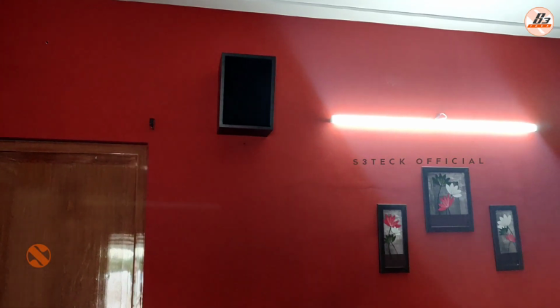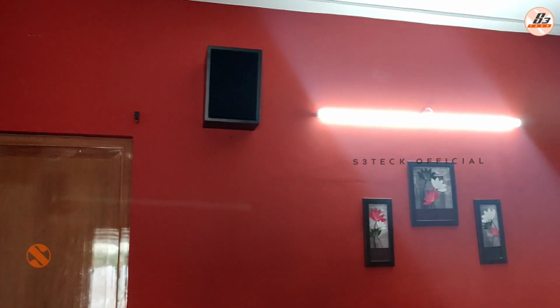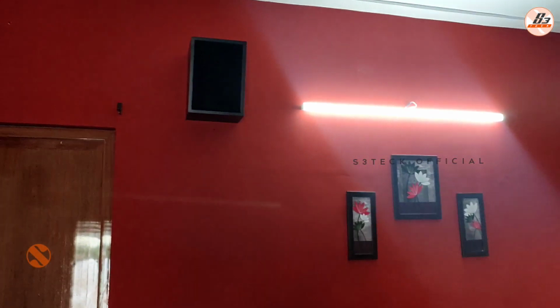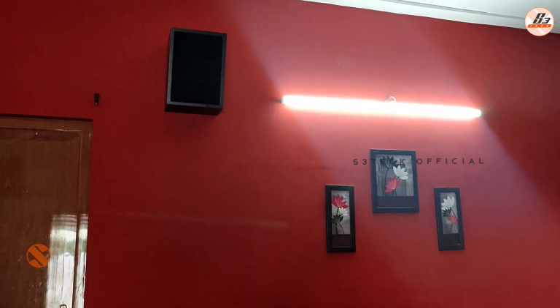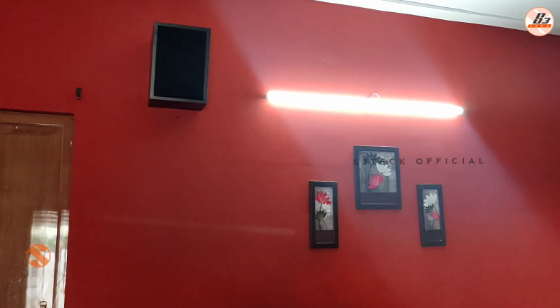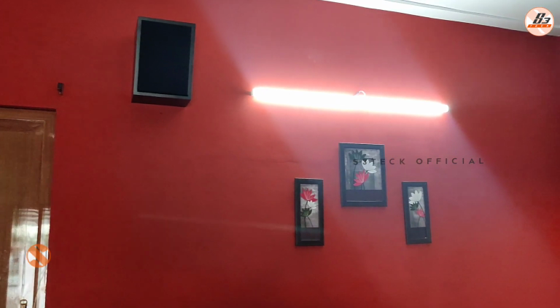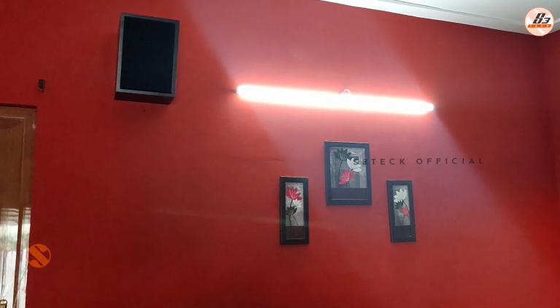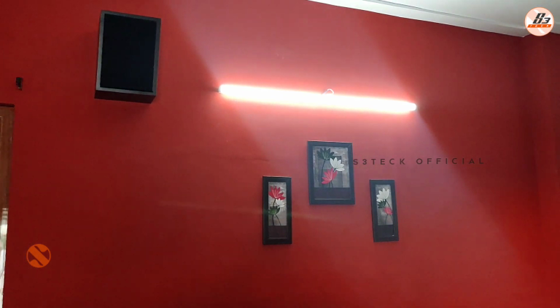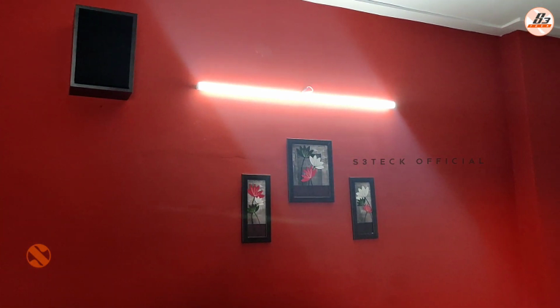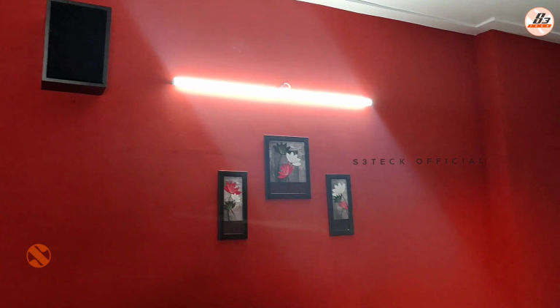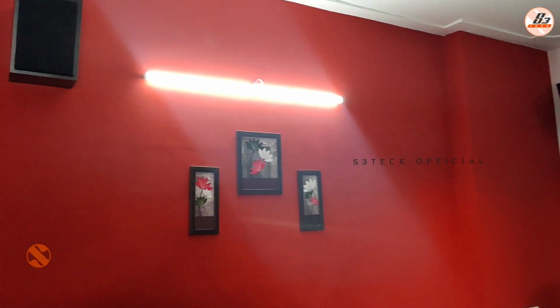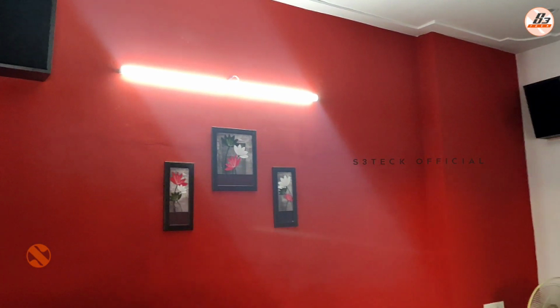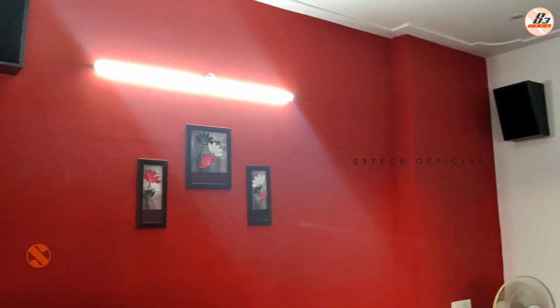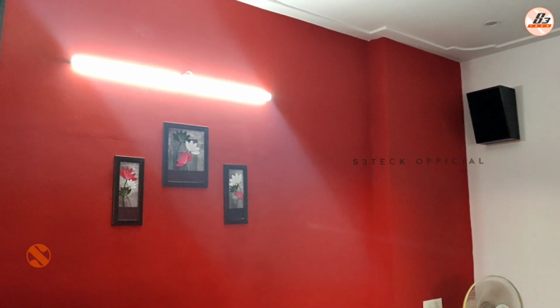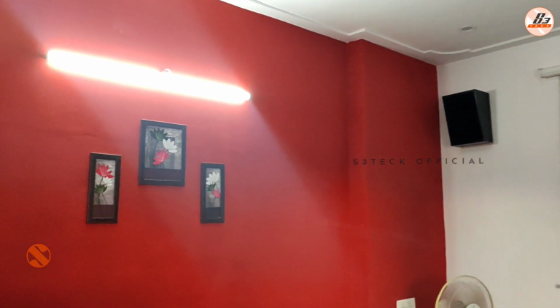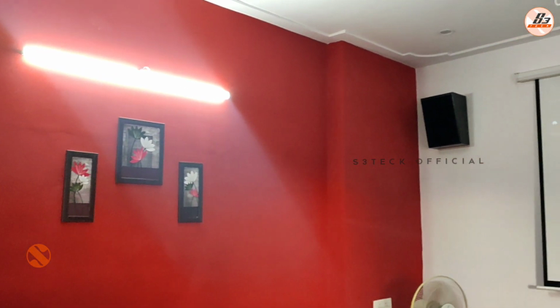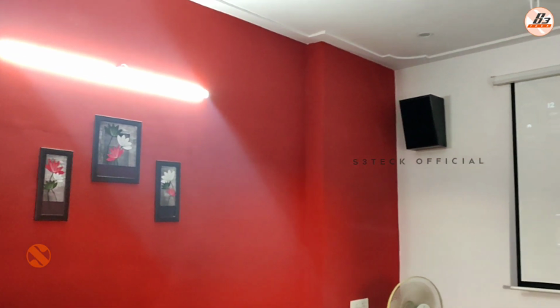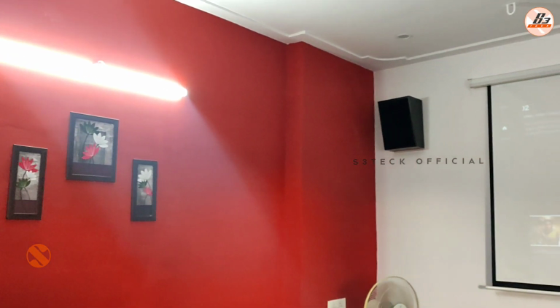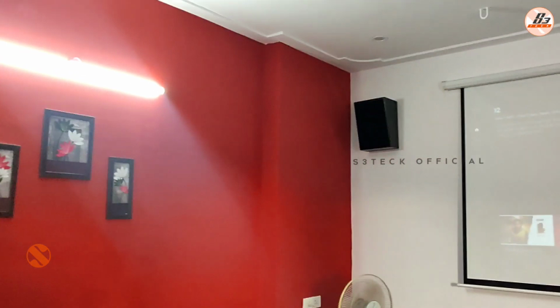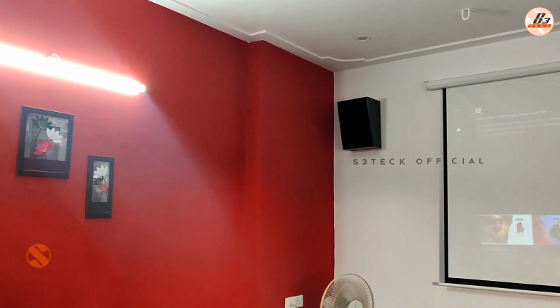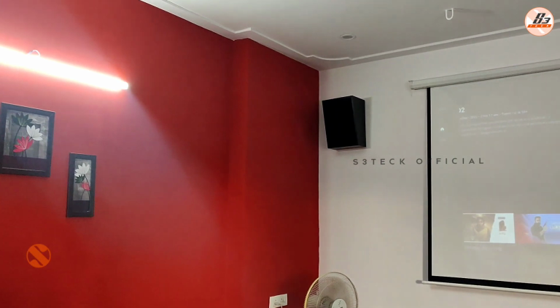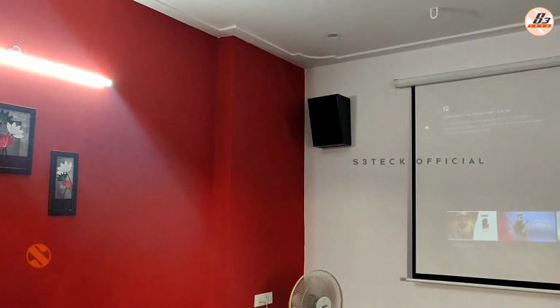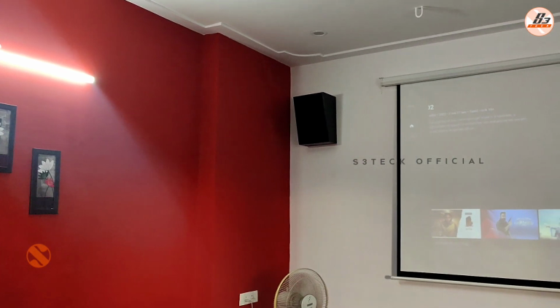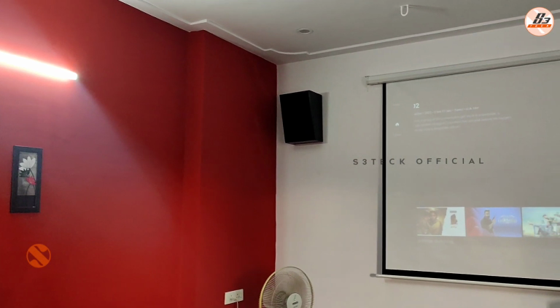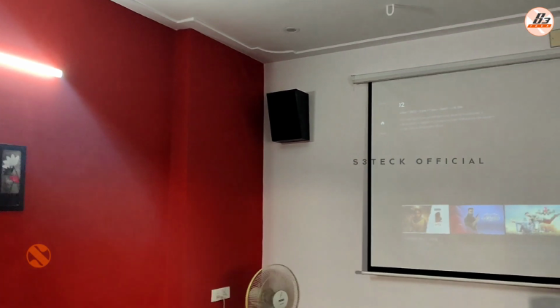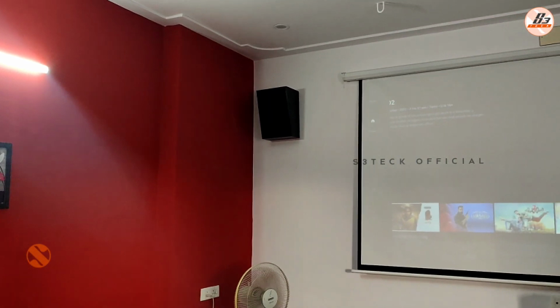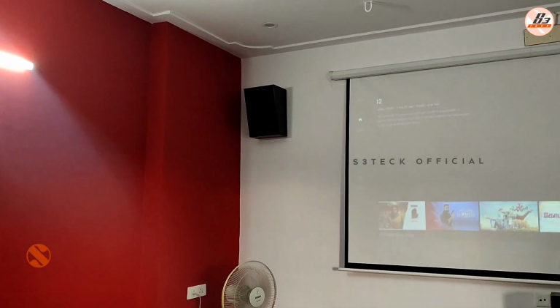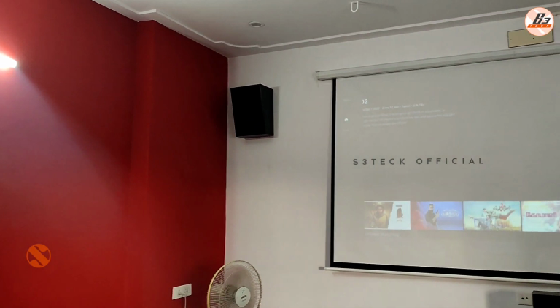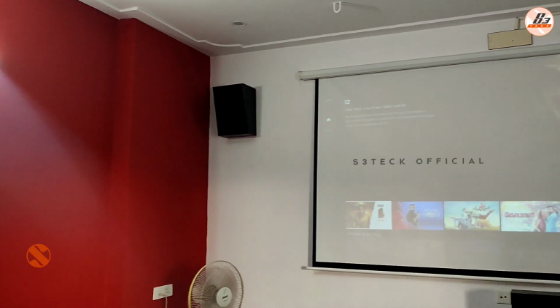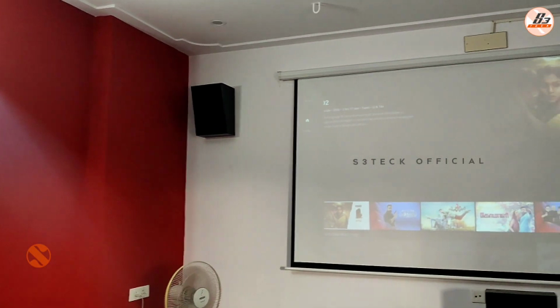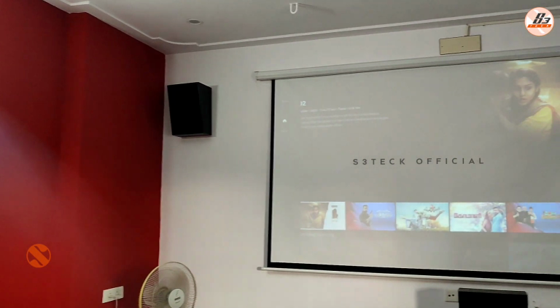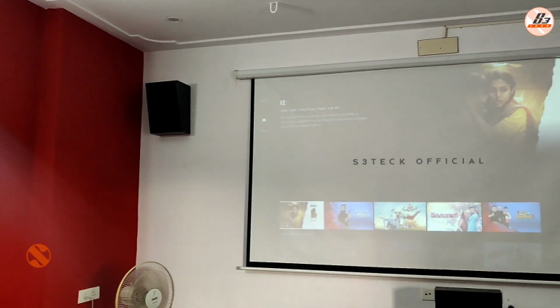This is the amplifier and speaker box. This is a setup in a new hall room. The number details are in the description.